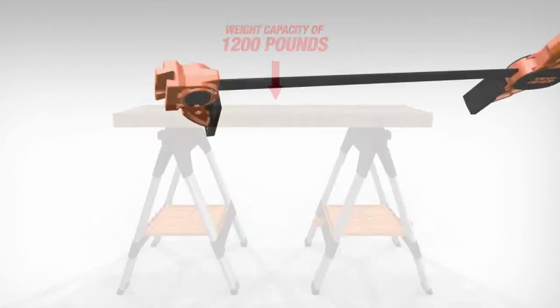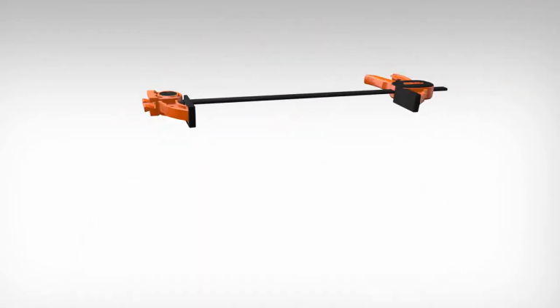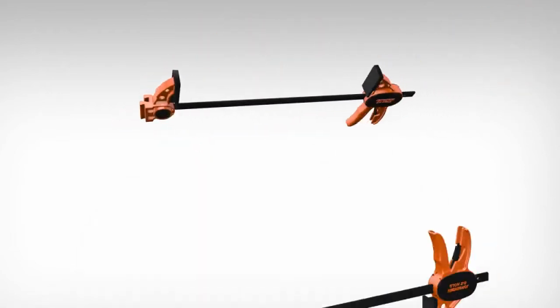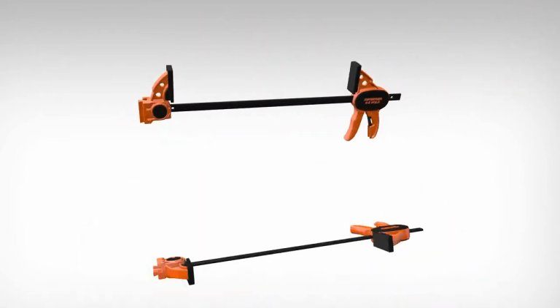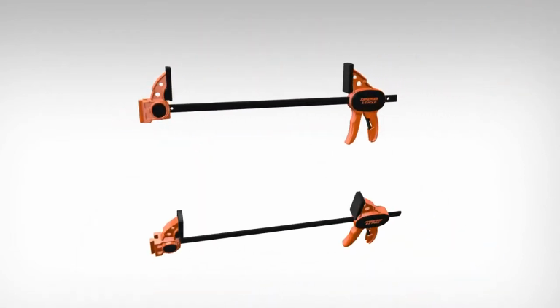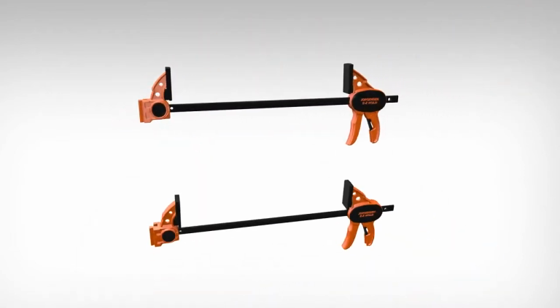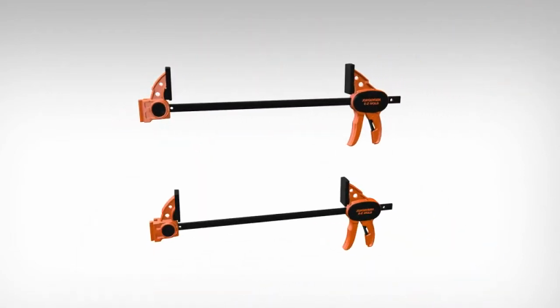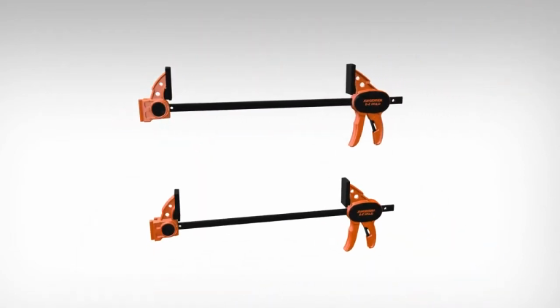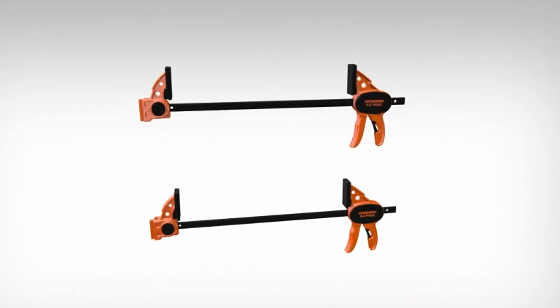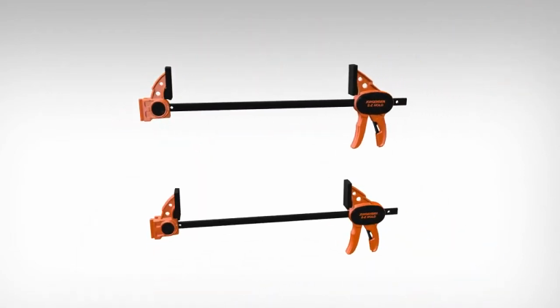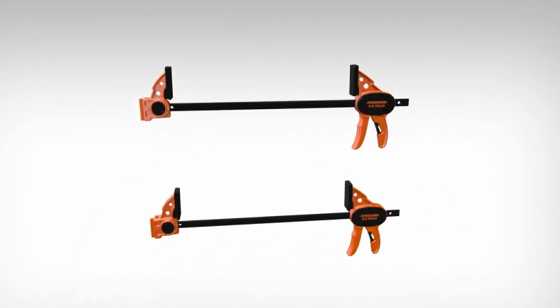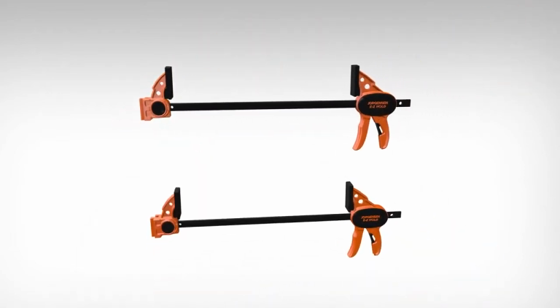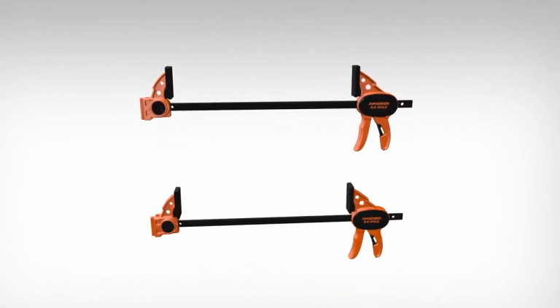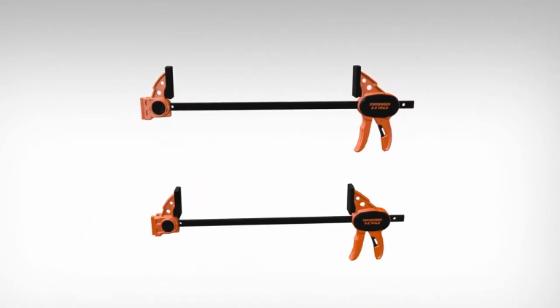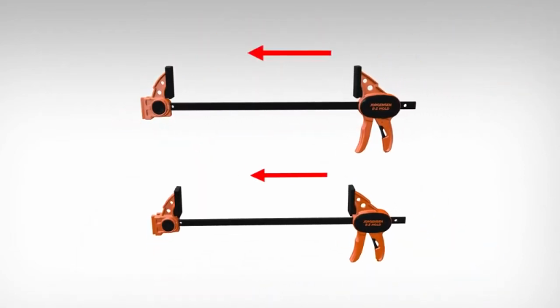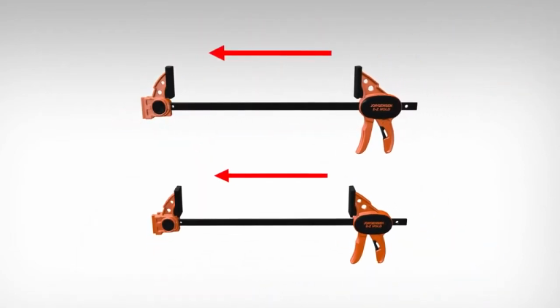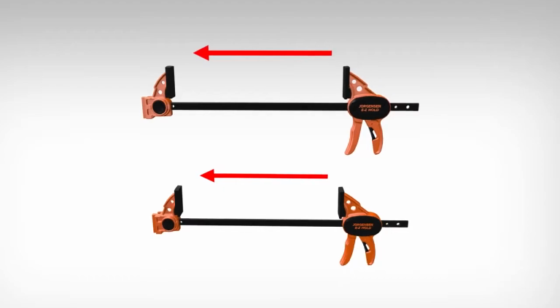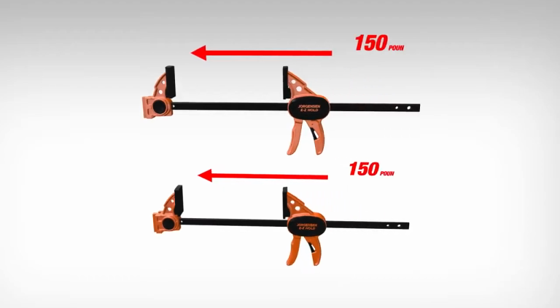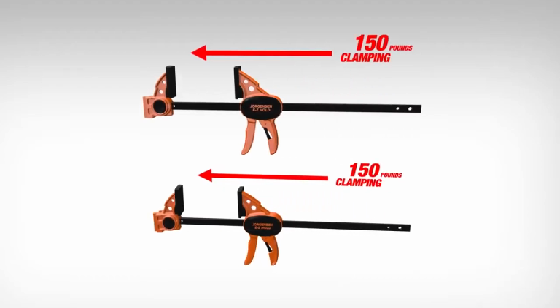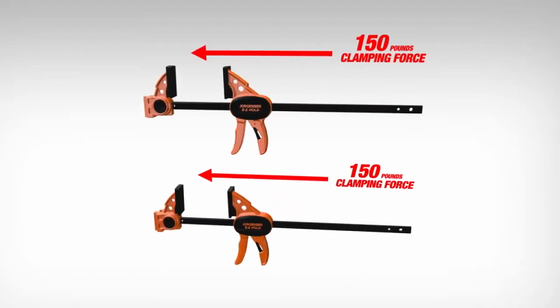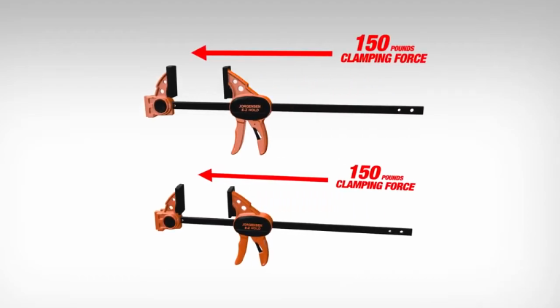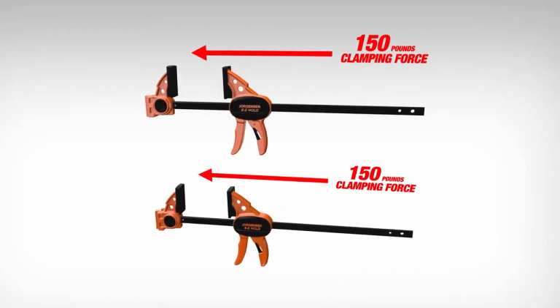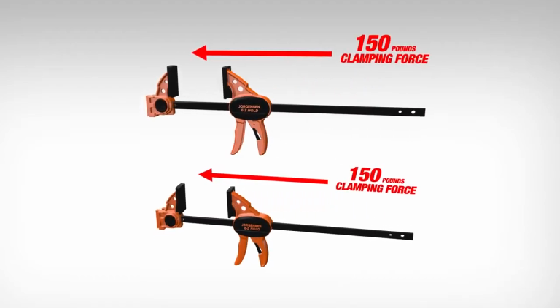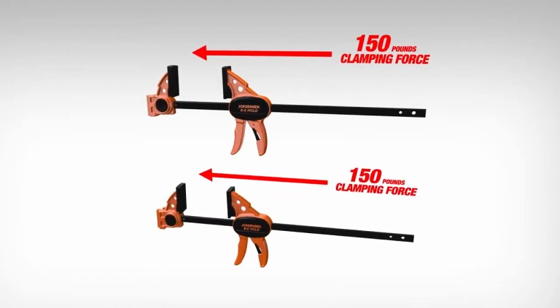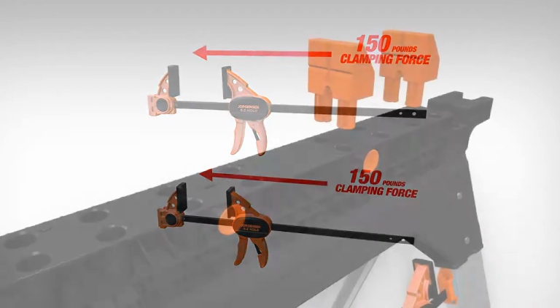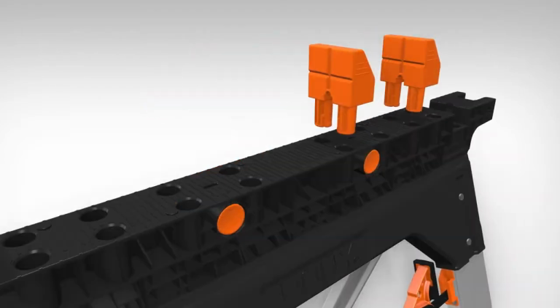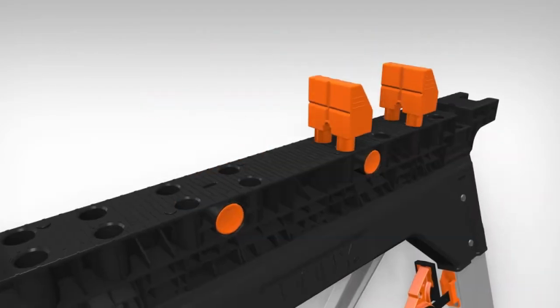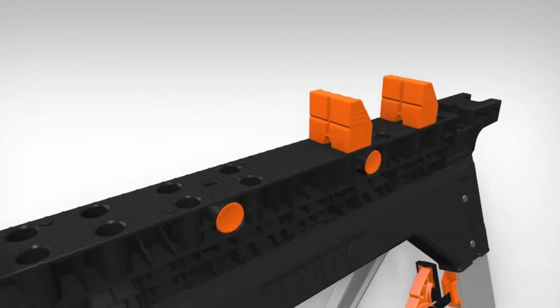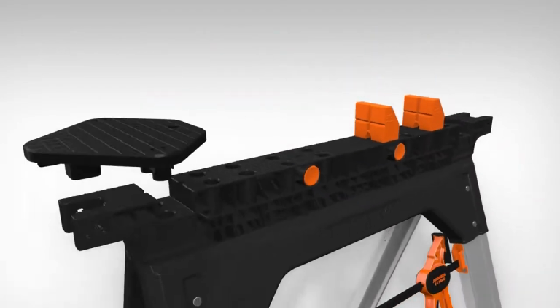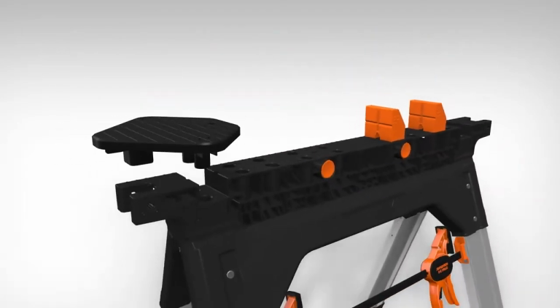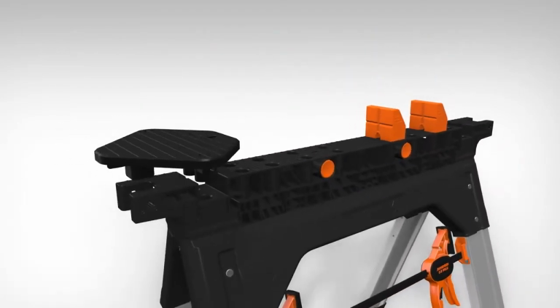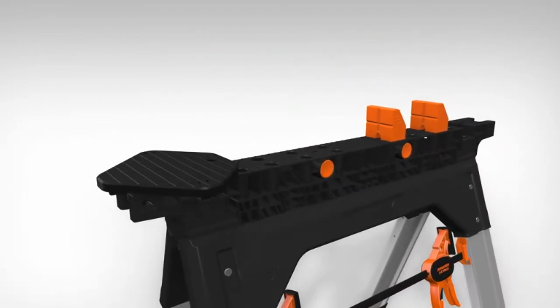Included with purchase are two 12-inch Jorgensen Easy Hold Trigger Clamps, each with 150 pounds of clamping force, two bench dogs, and an angle clamp adapter.